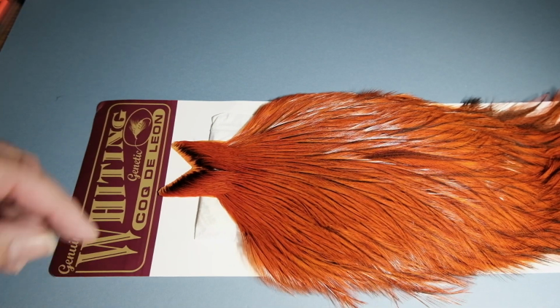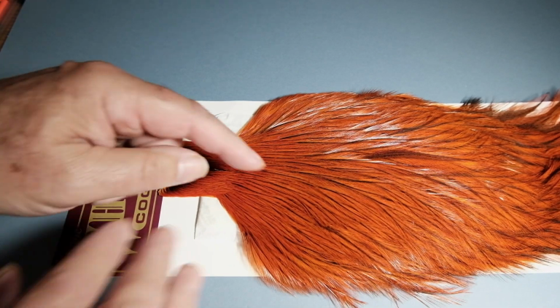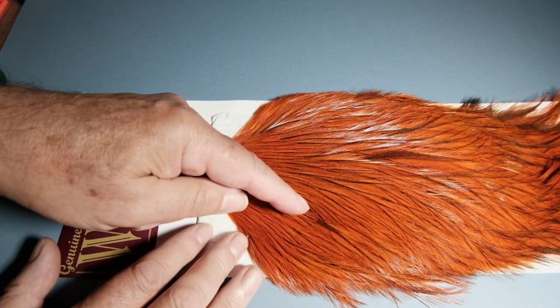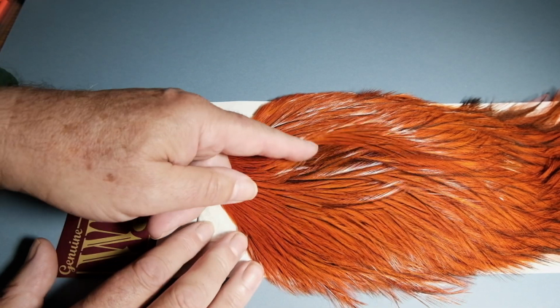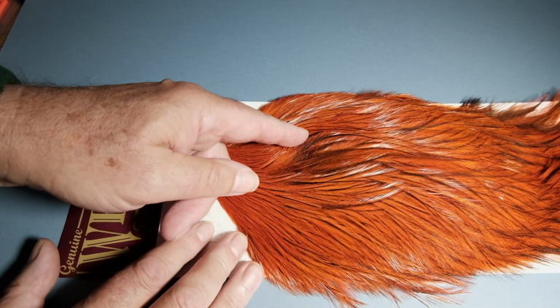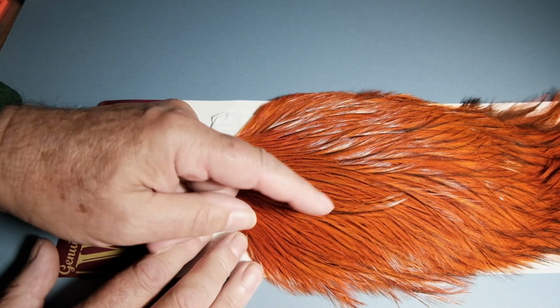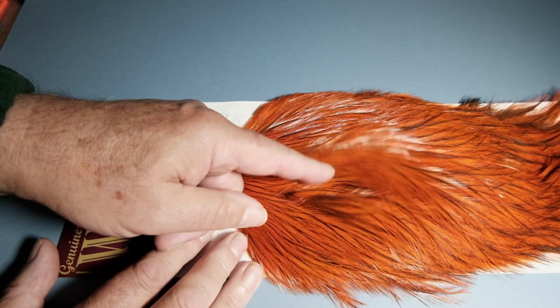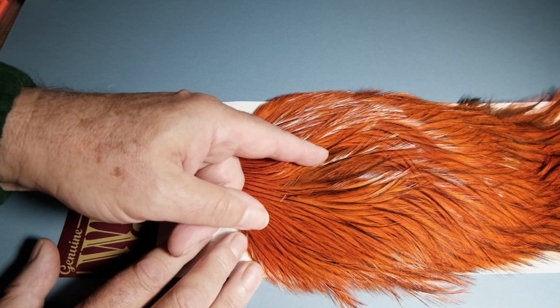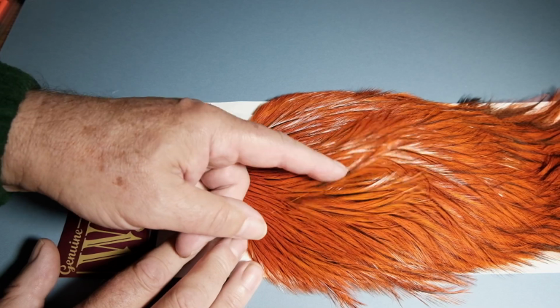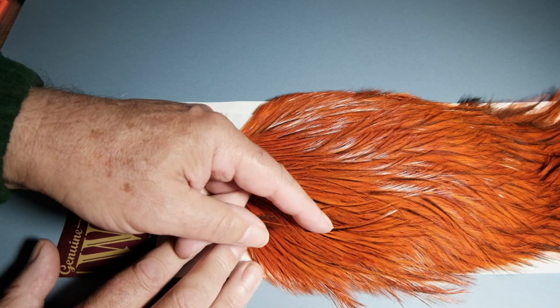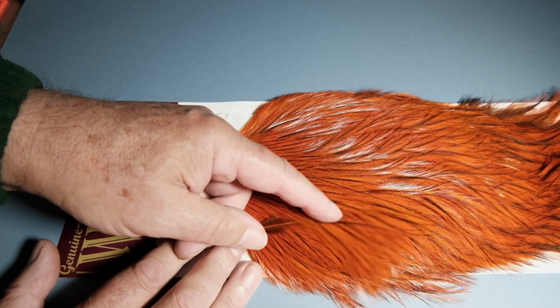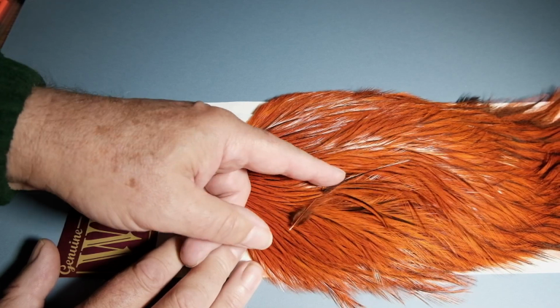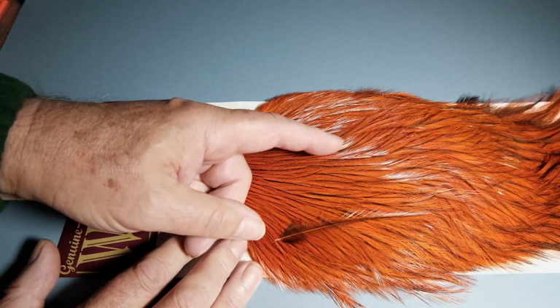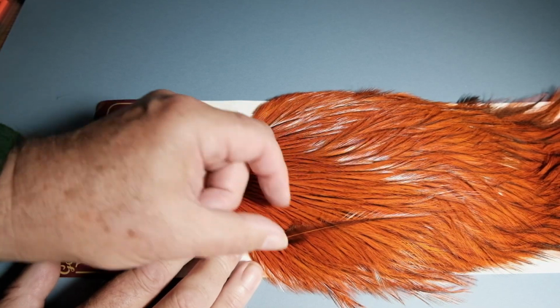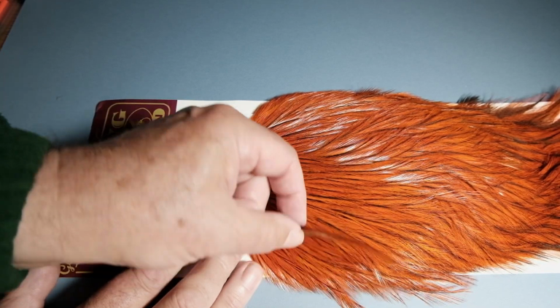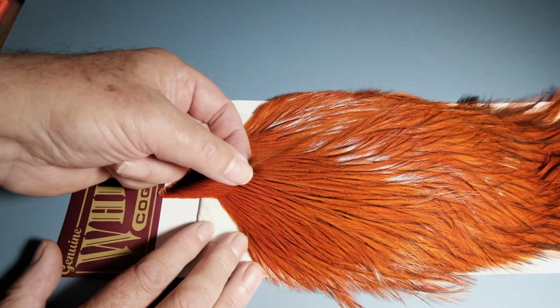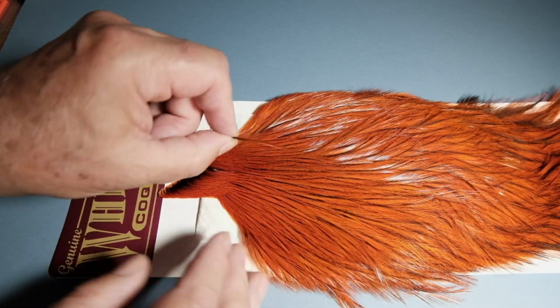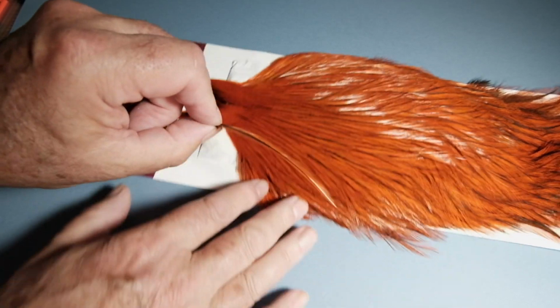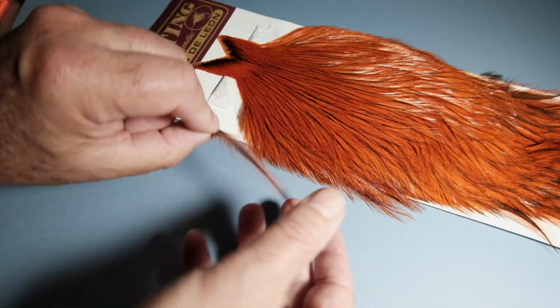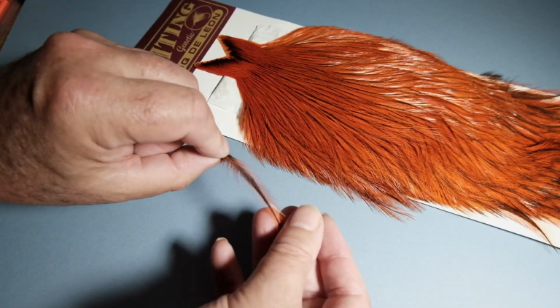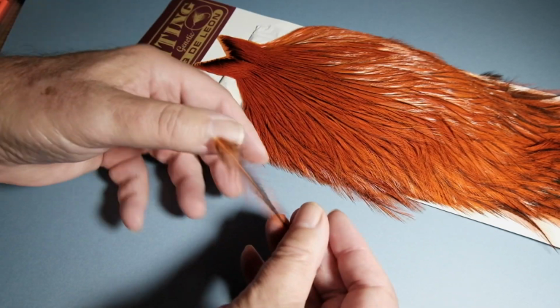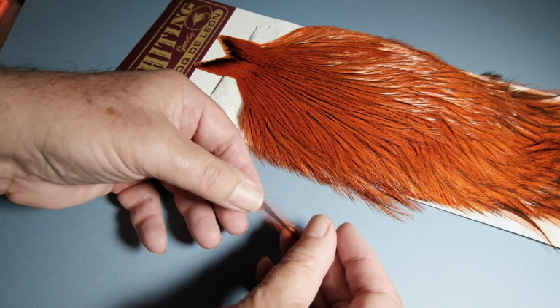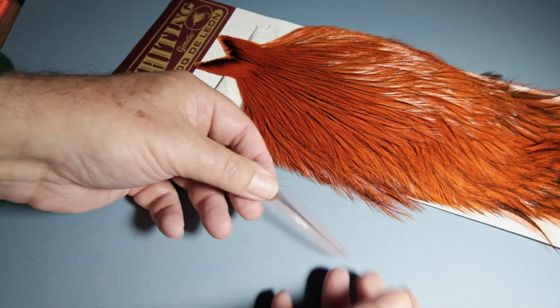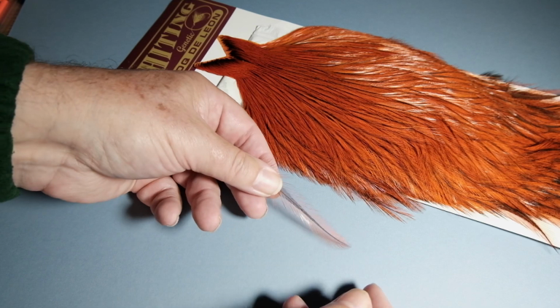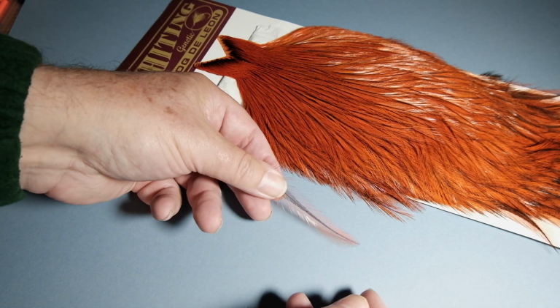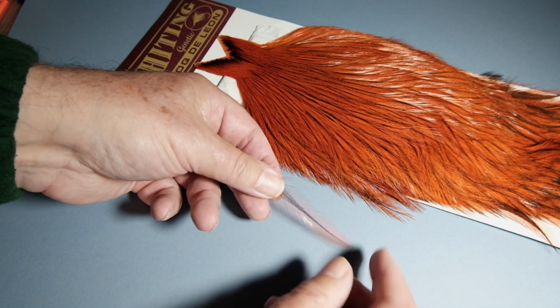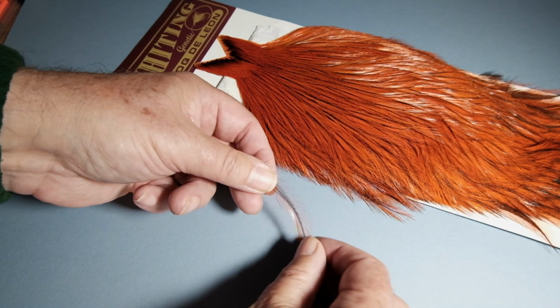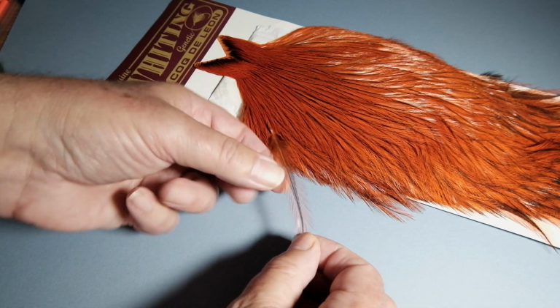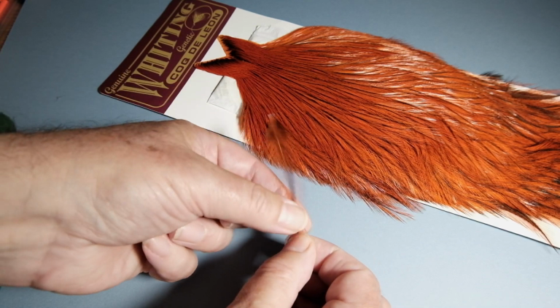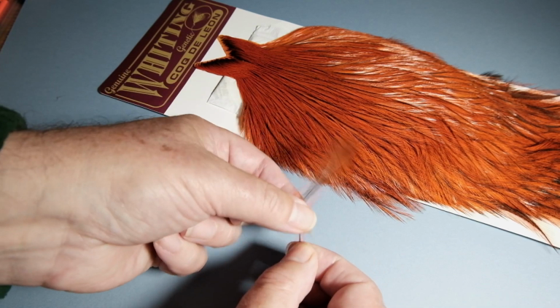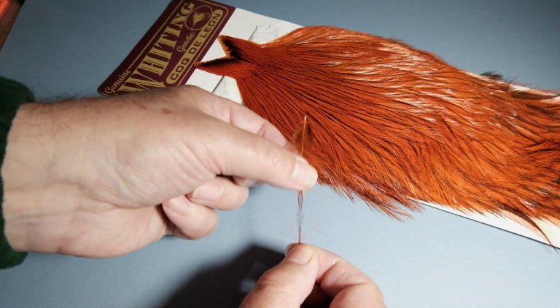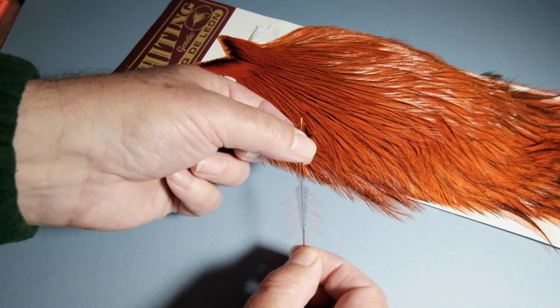This is the Coq de Leon cape, which is good for salmon flies, rainbow lures, and so on — very shiny, very fine fibers.